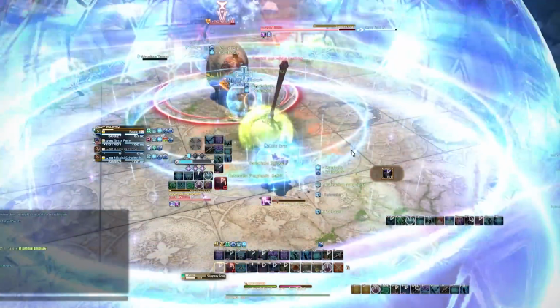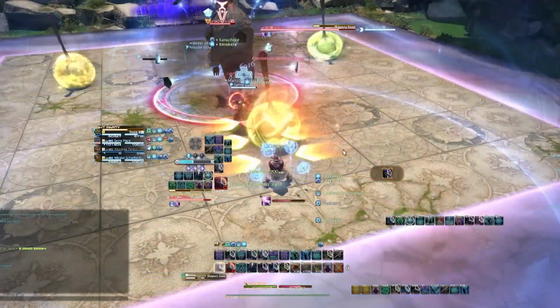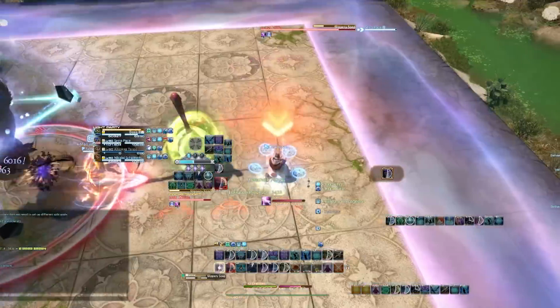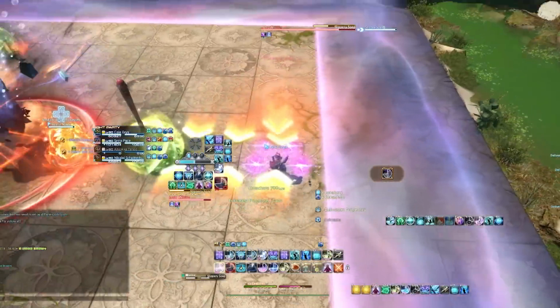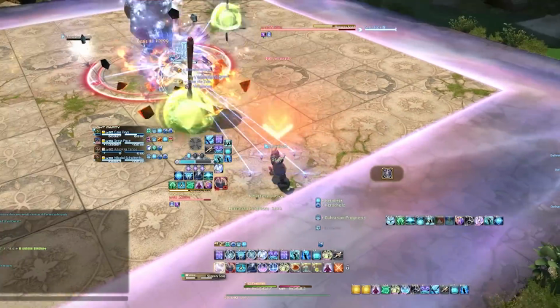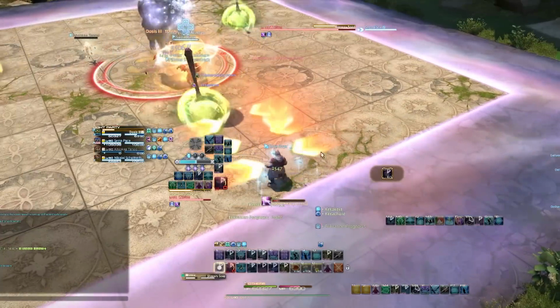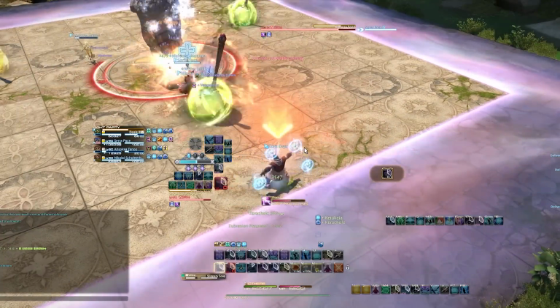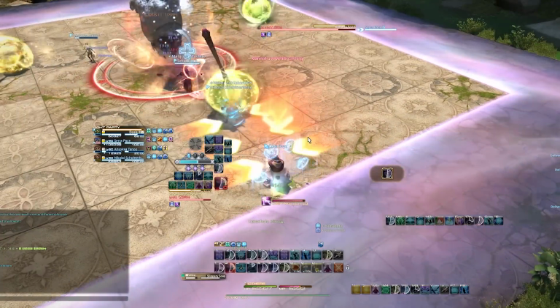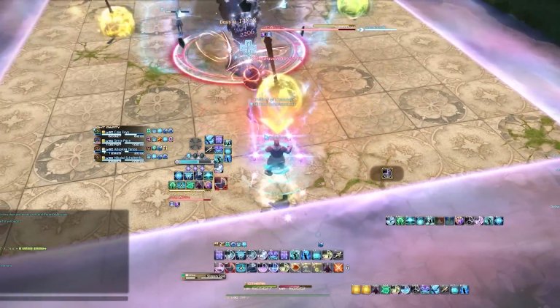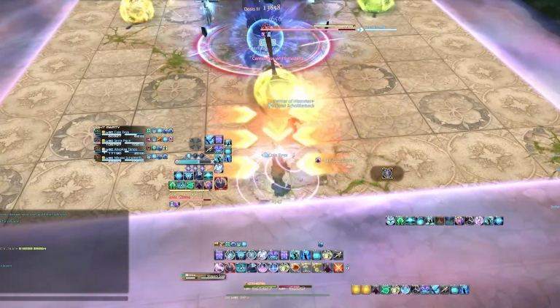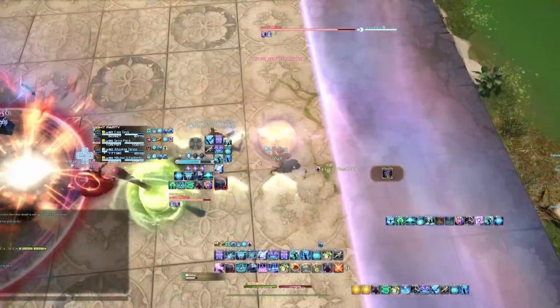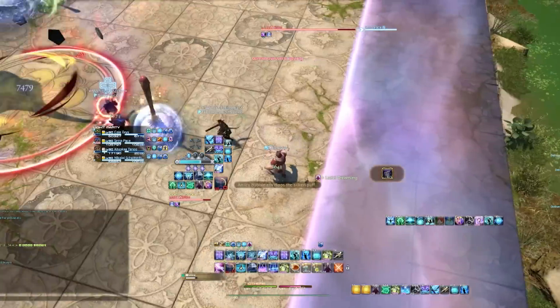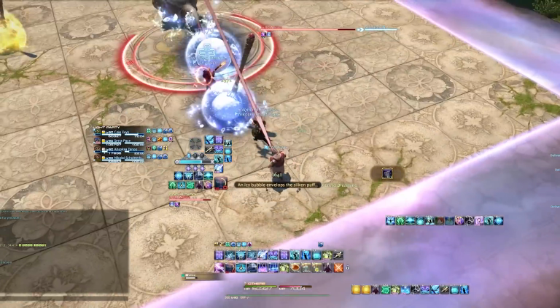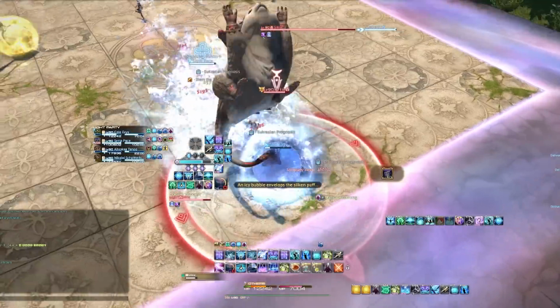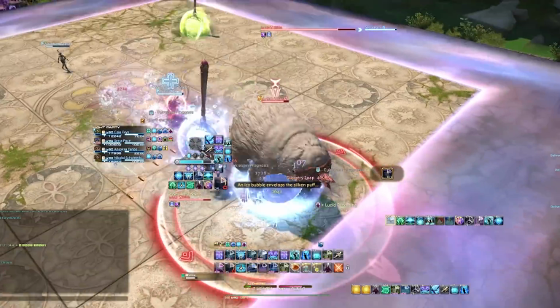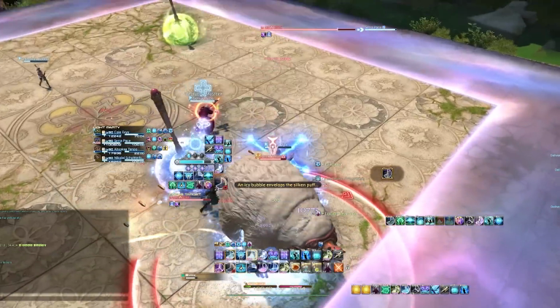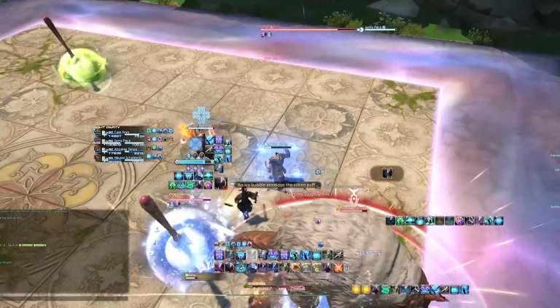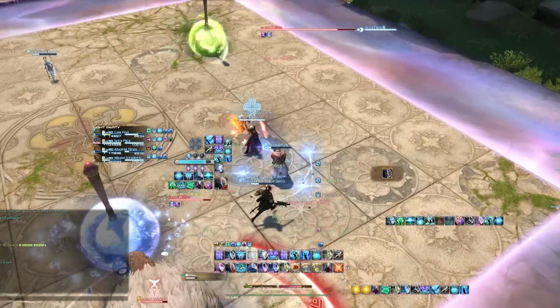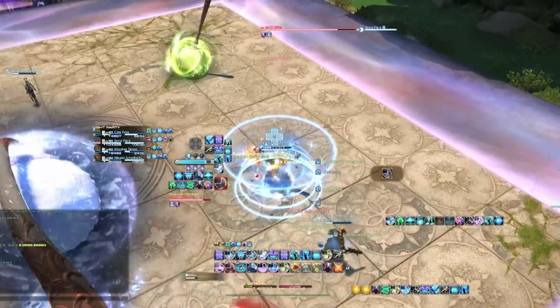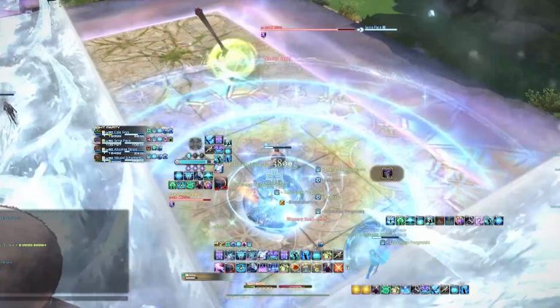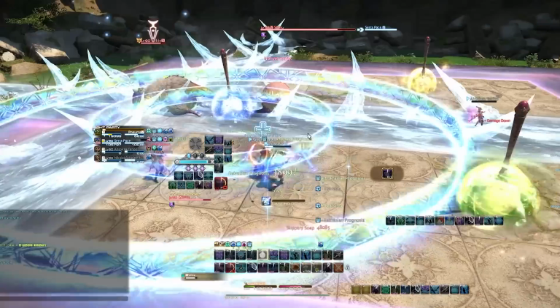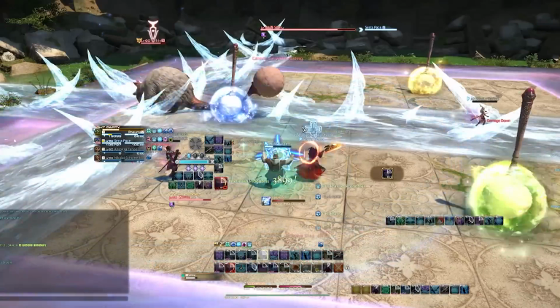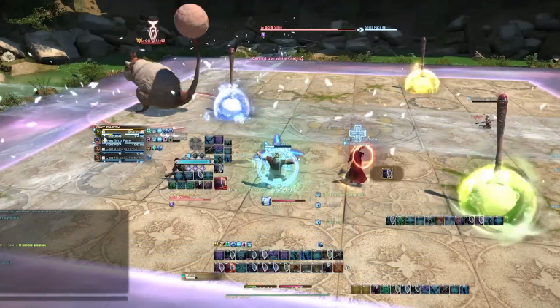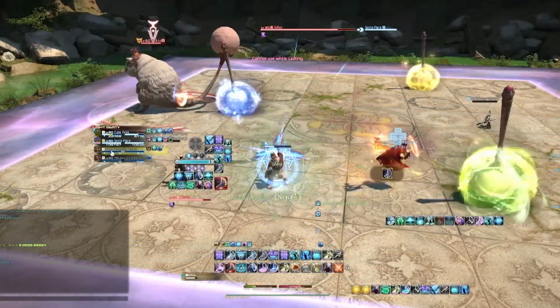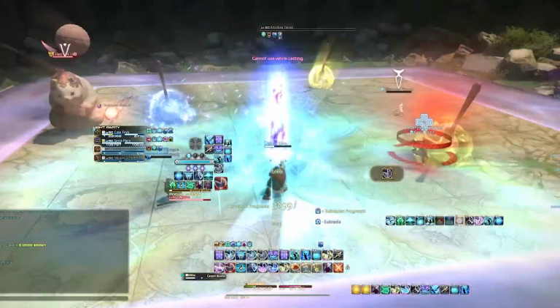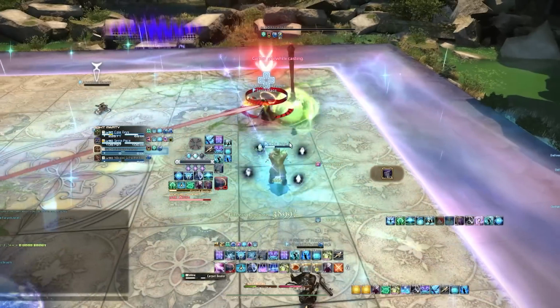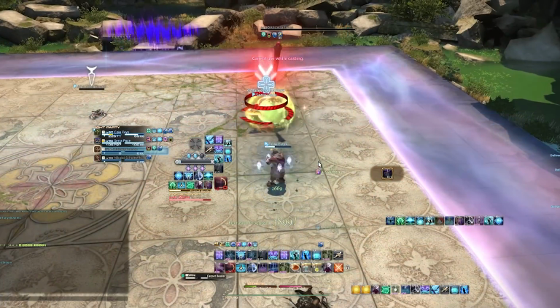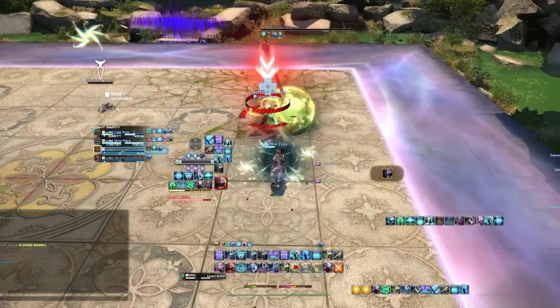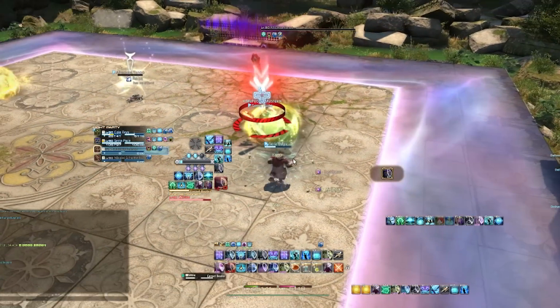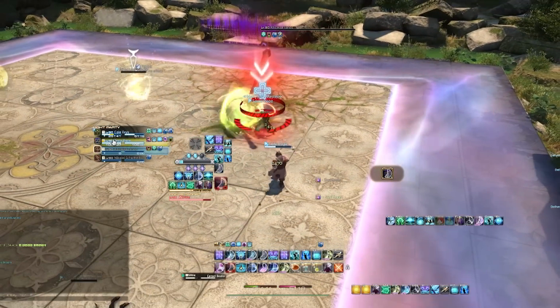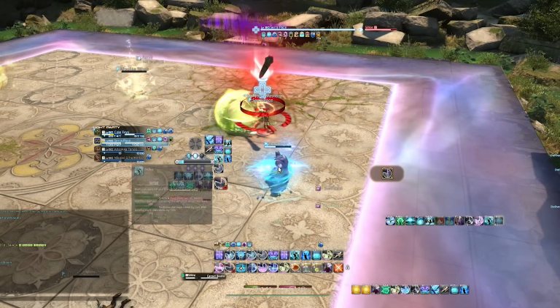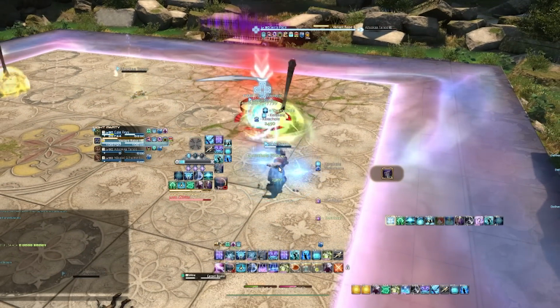Once you've unlocked the Criterion dungeons, this will make more options available from Croissant for purchase with the items you earn from drops — similar to the Variant dungeon. As you can see, it includes mostly materials but also, most importantly, a mount.